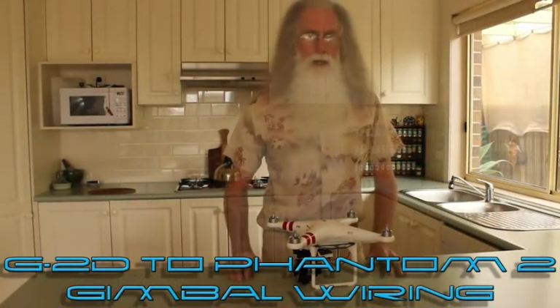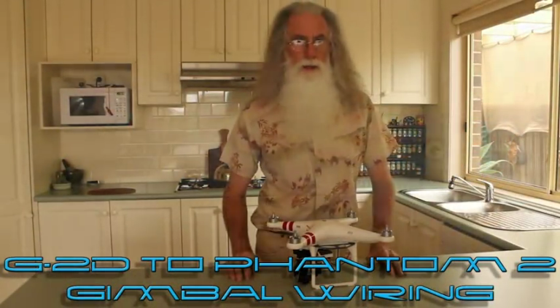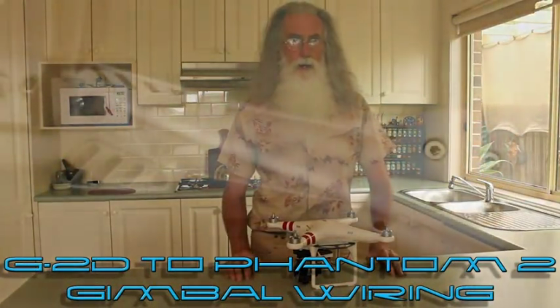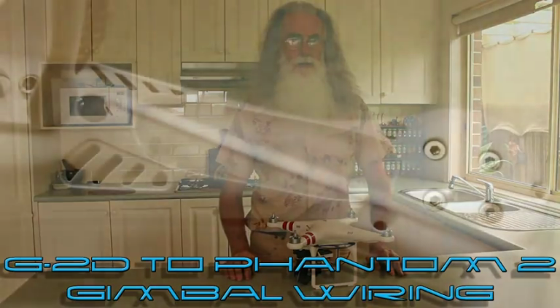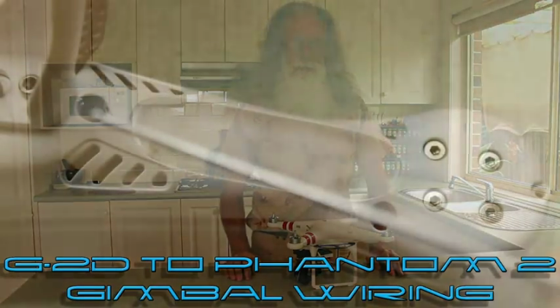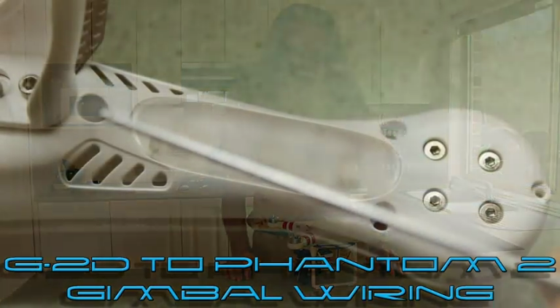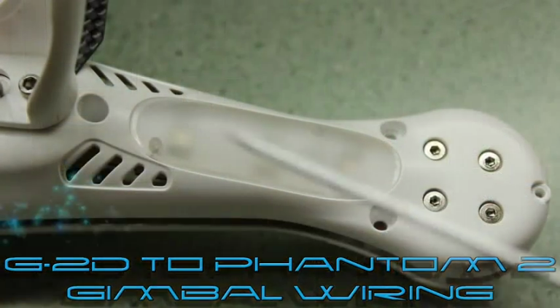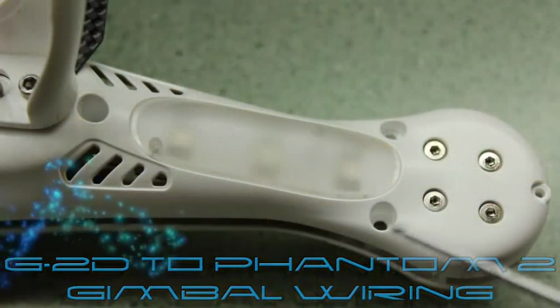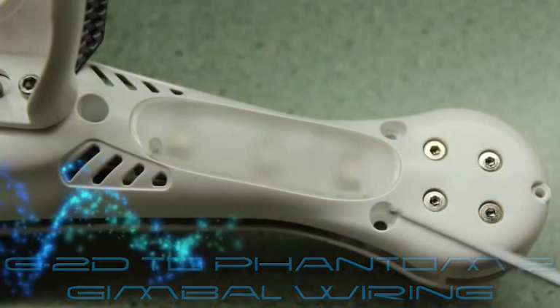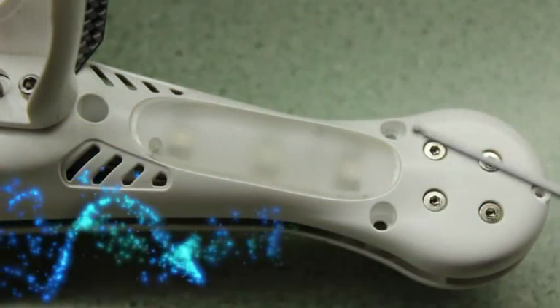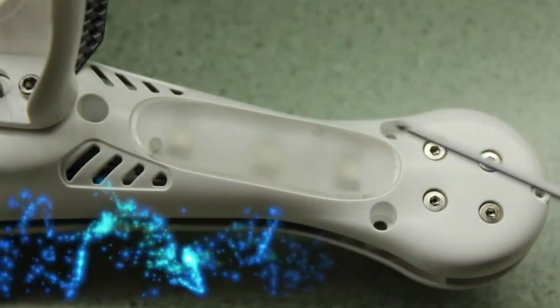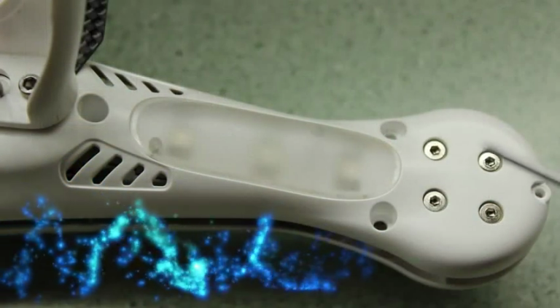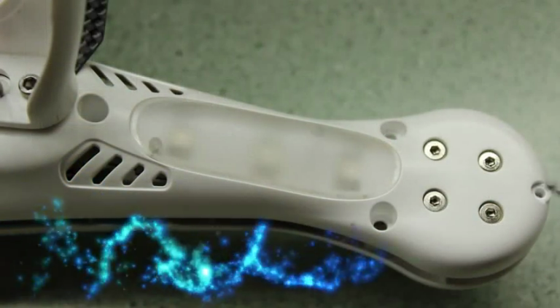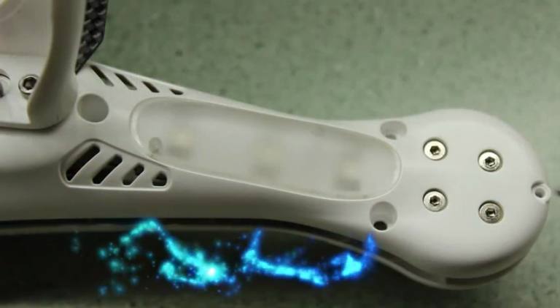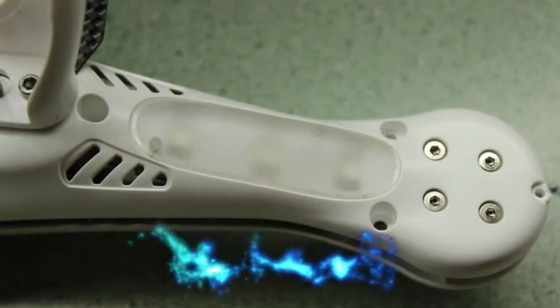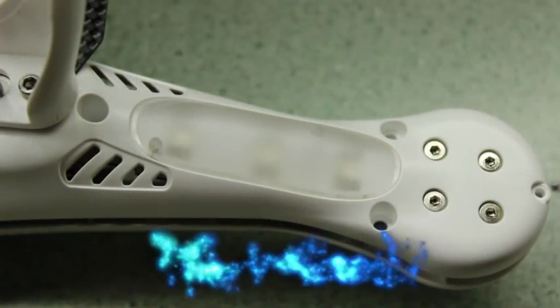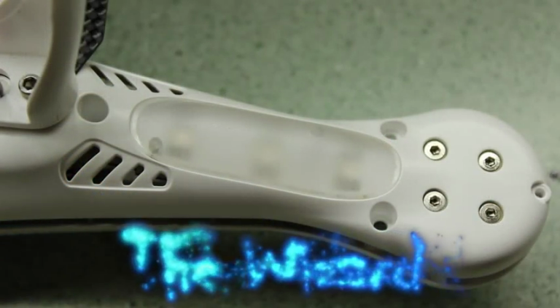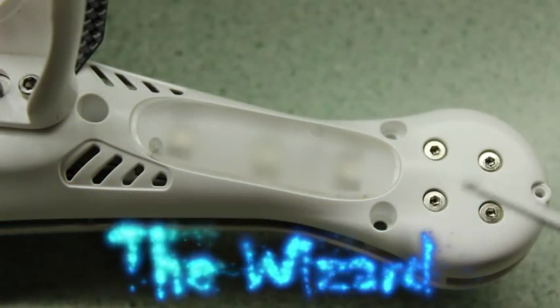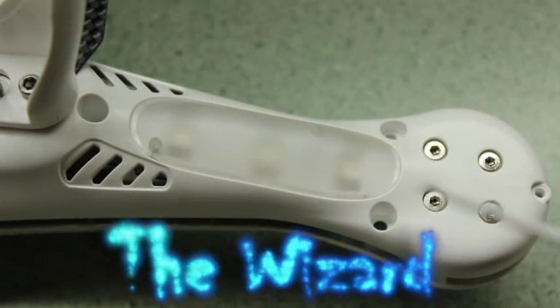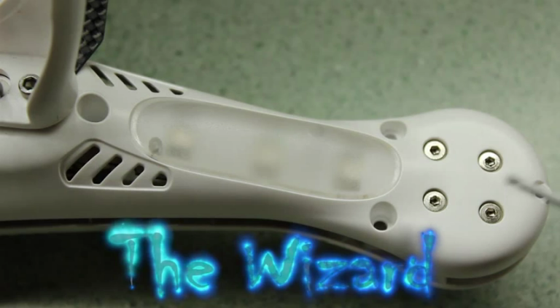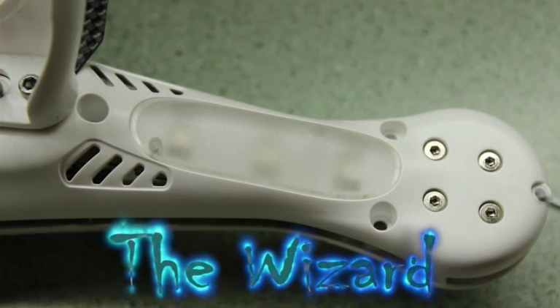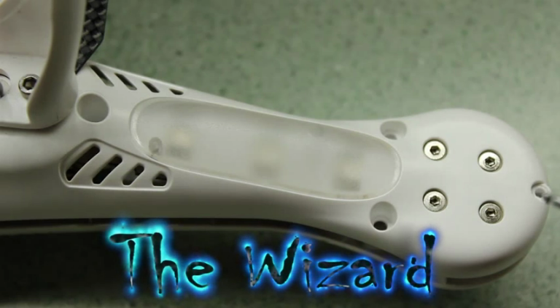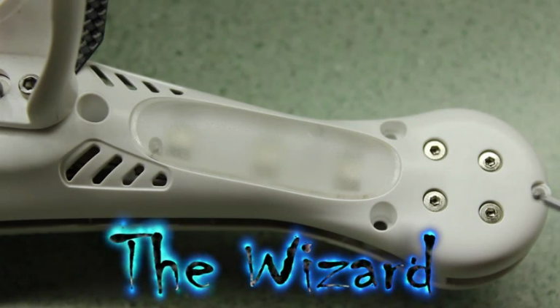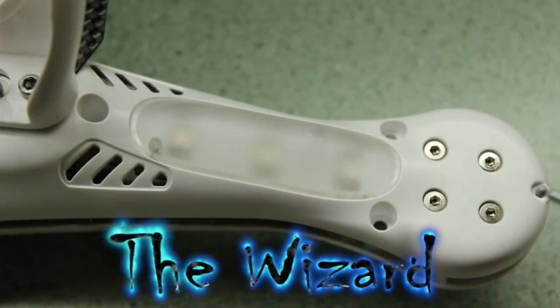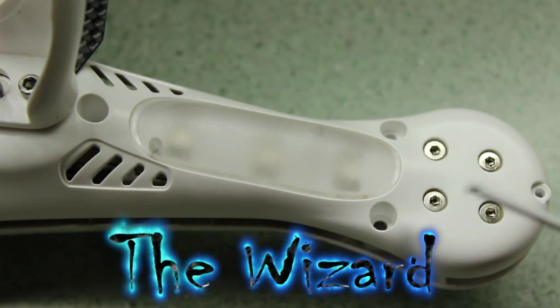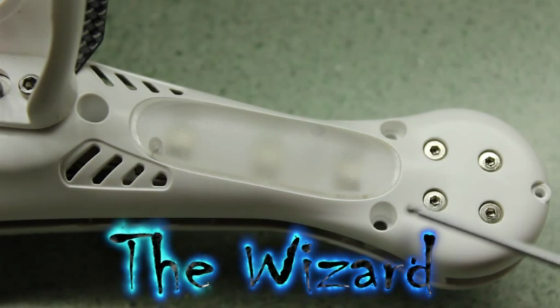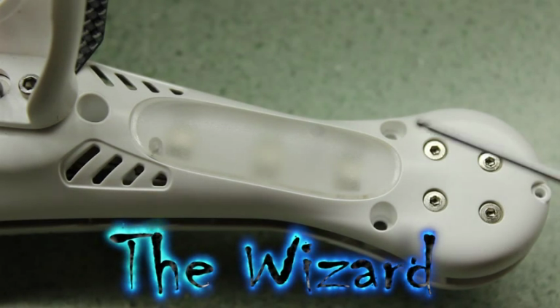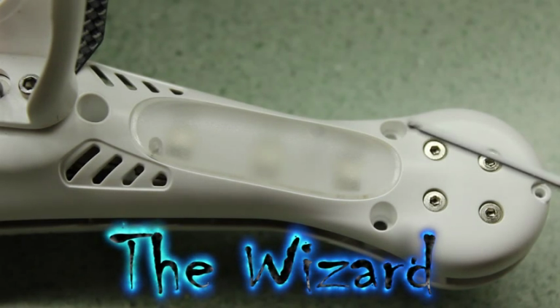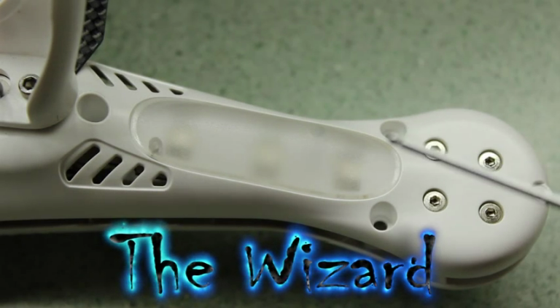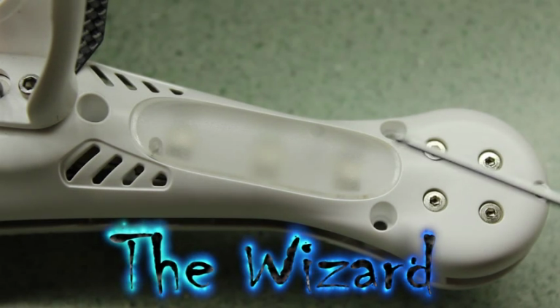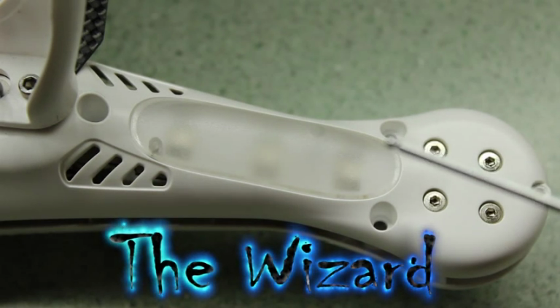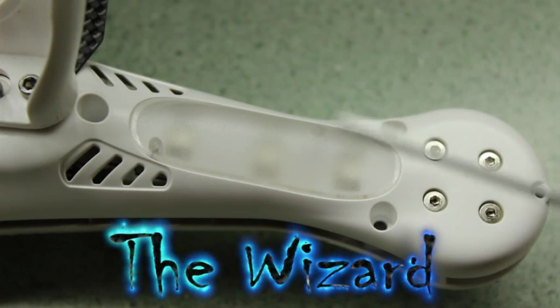These are the four screws you need to remove on each arm. That one's the Phillips head, the rest are socket head cap screws.